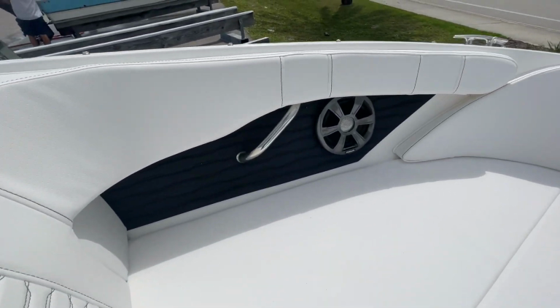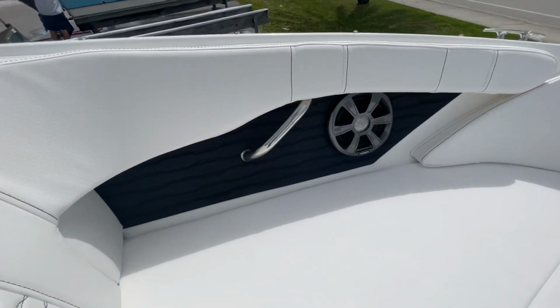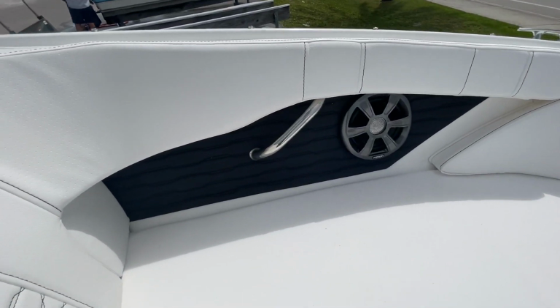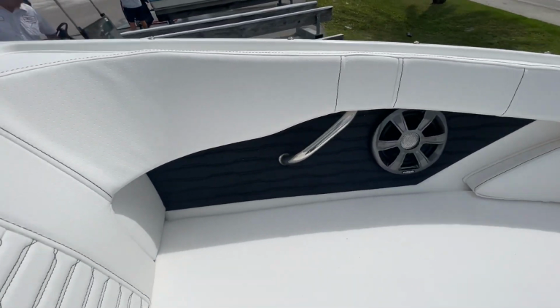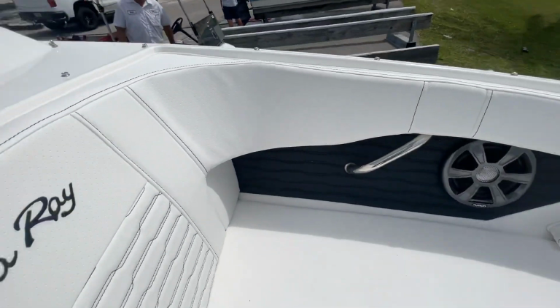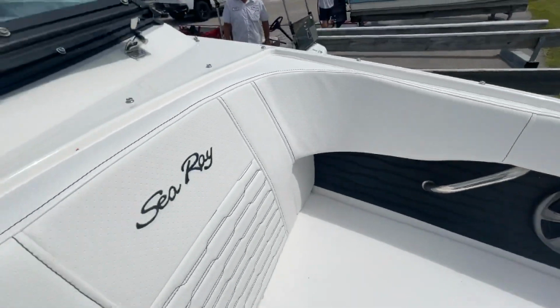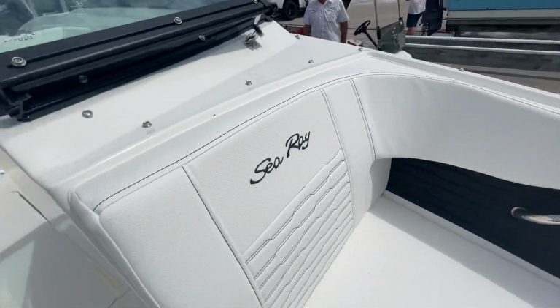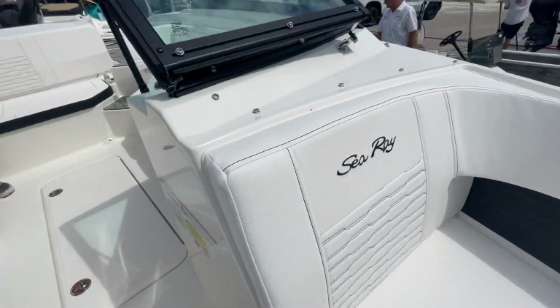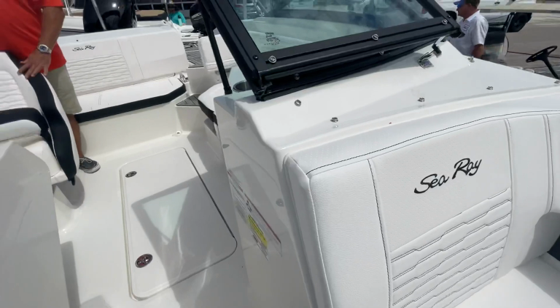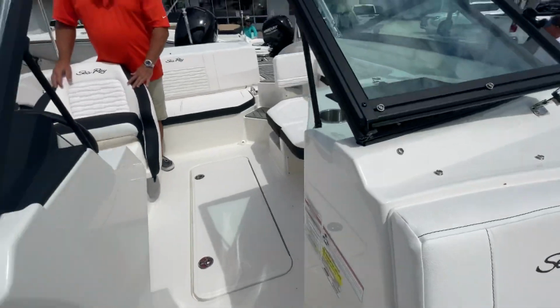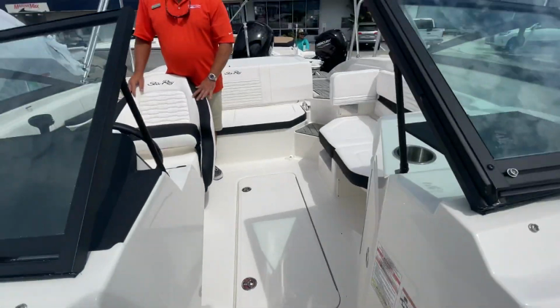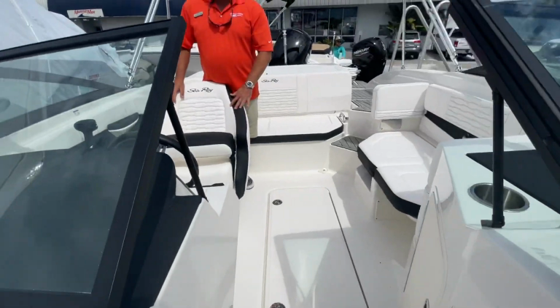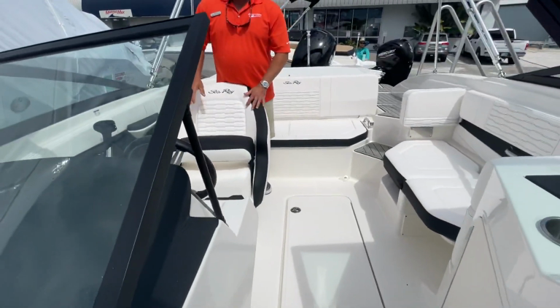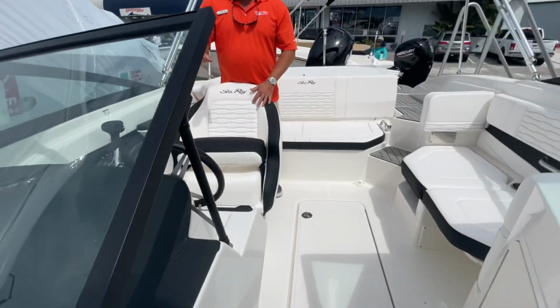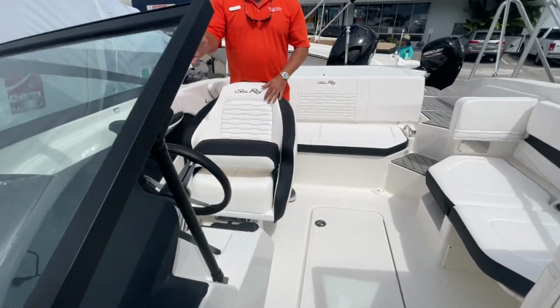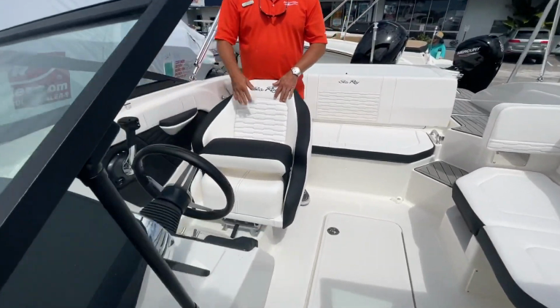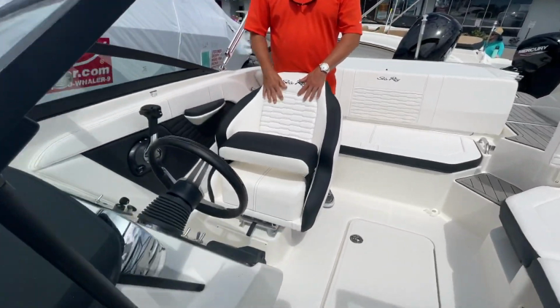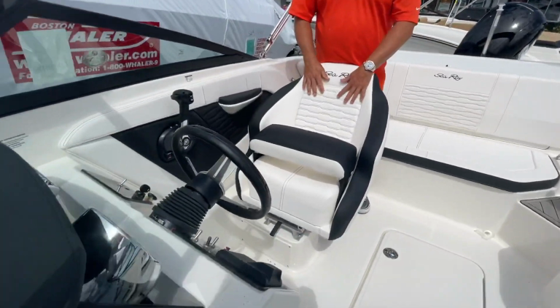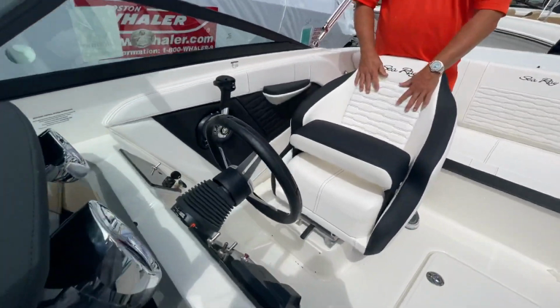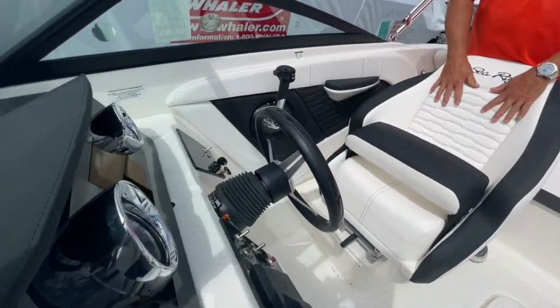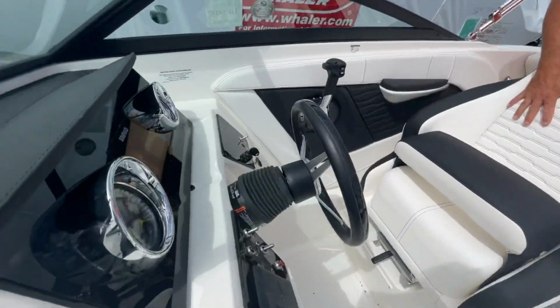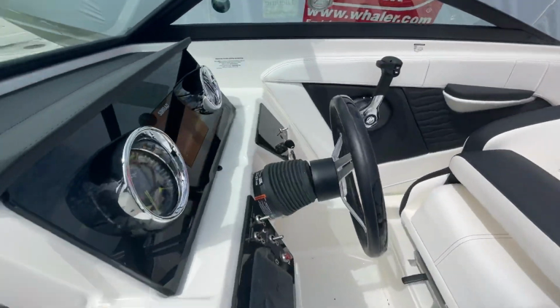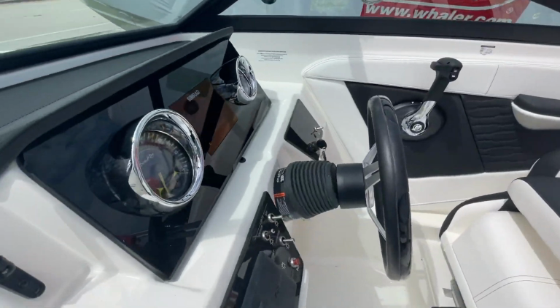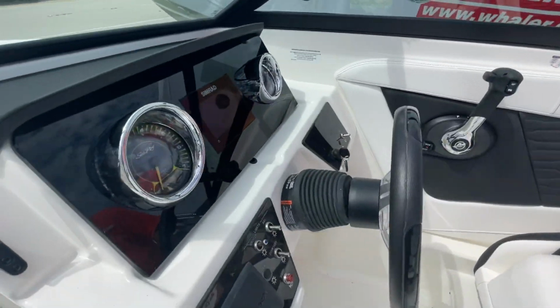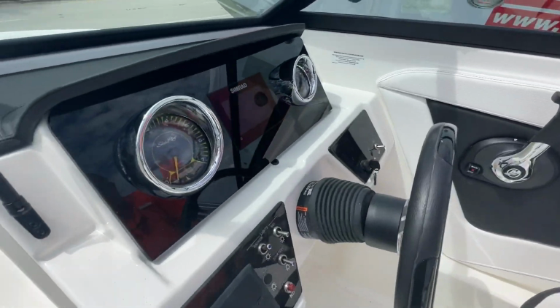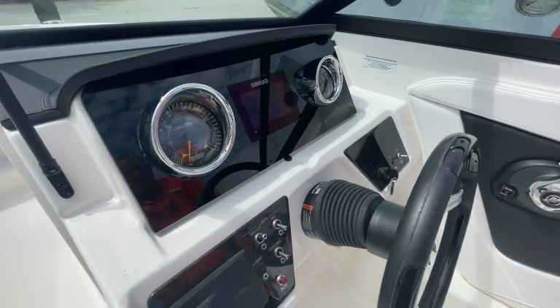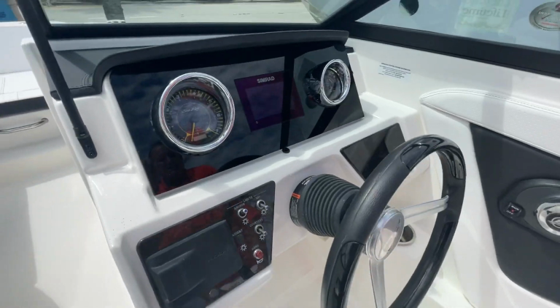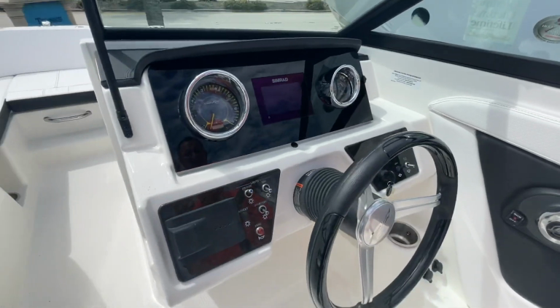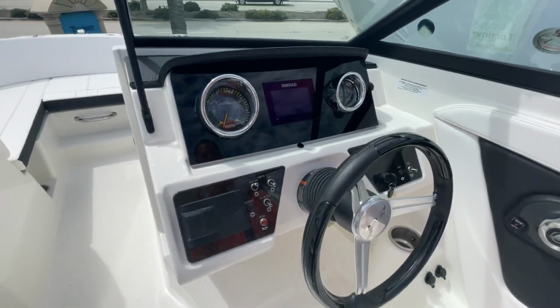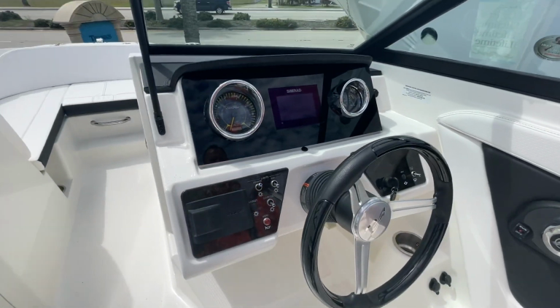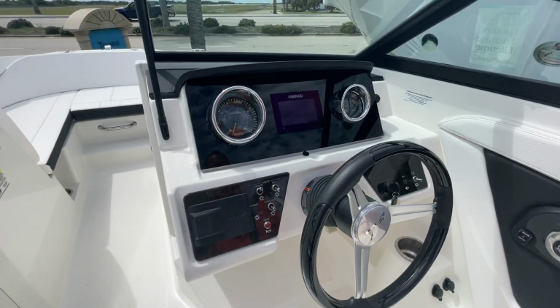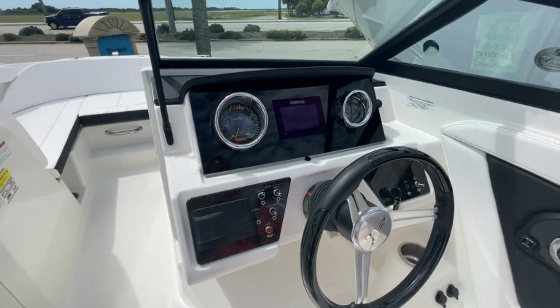As you can see, no carpeting — very easy to keep the boat nice and clean. And here at the dash, we've got our Simrad GPS, Sea Ray gauges, fused and stereo.